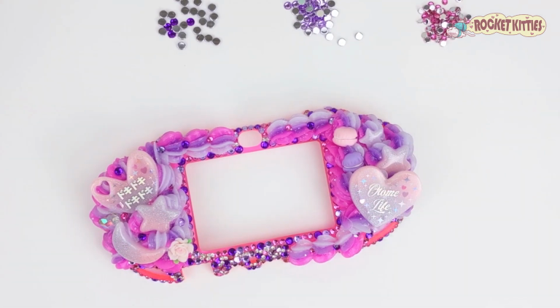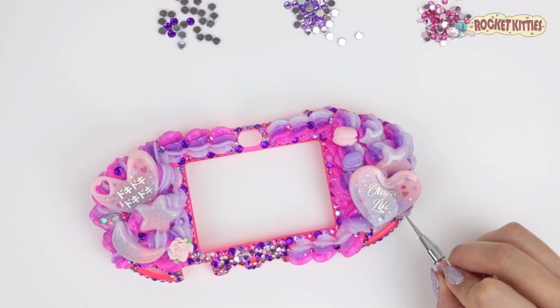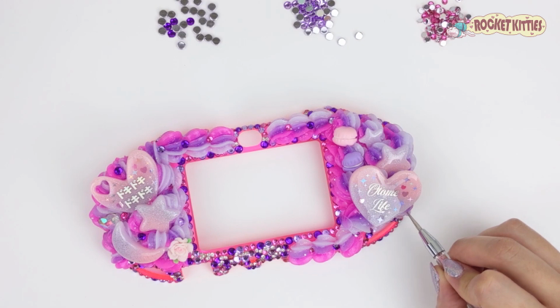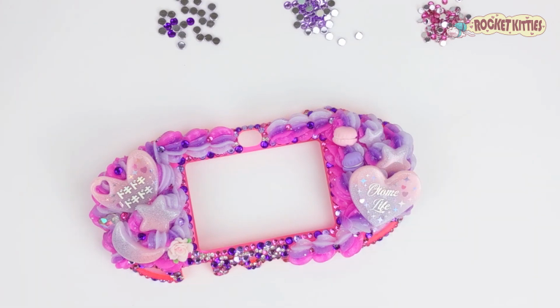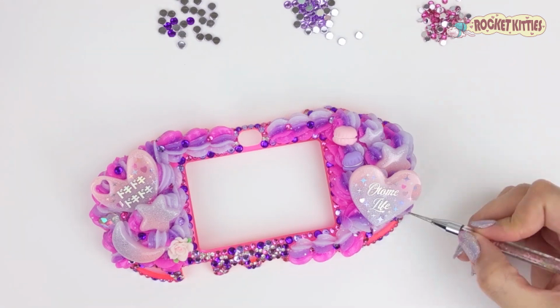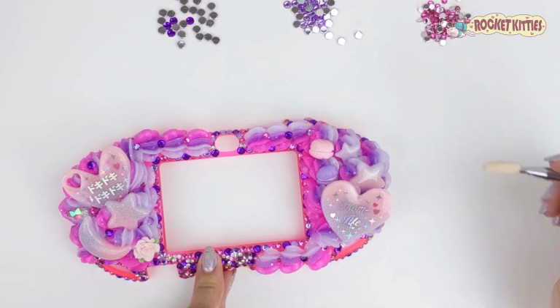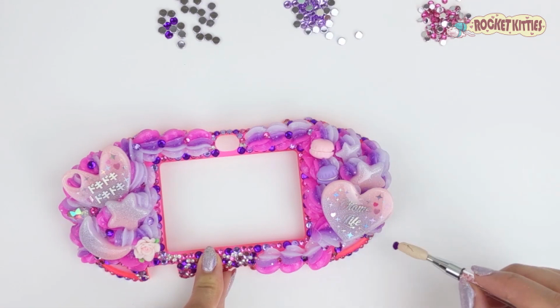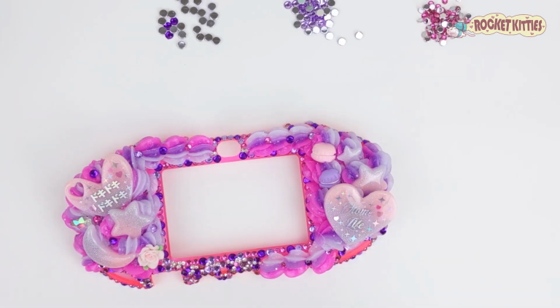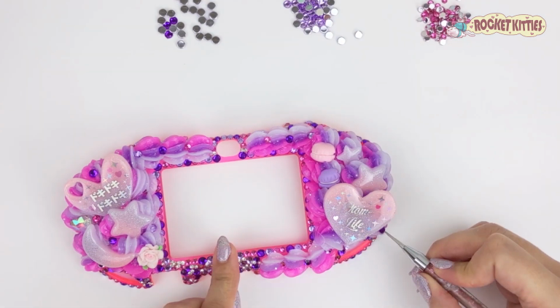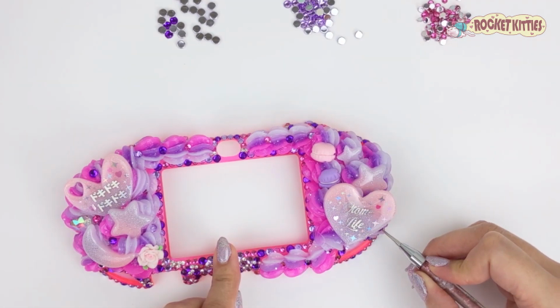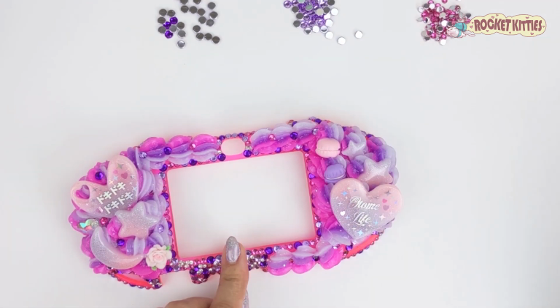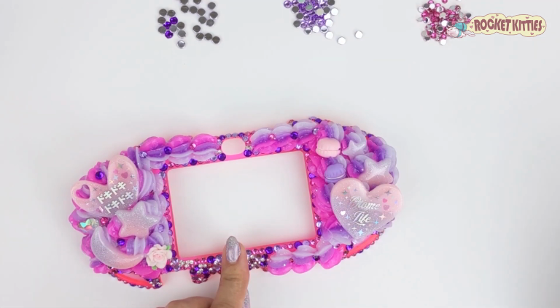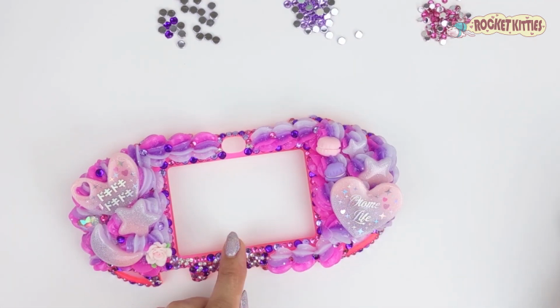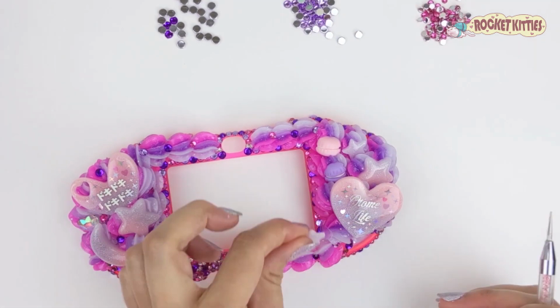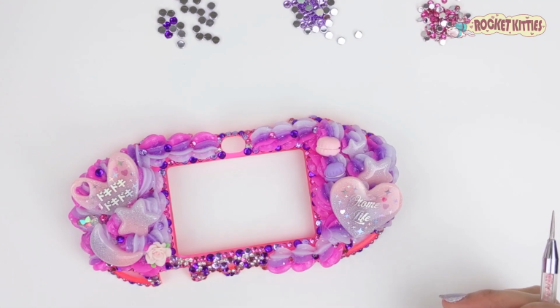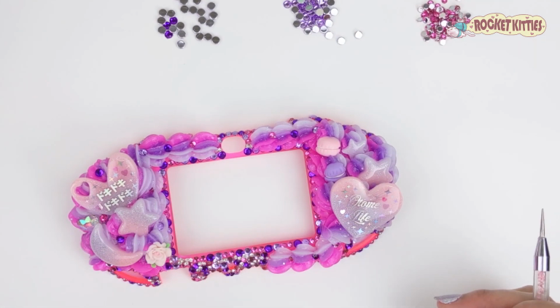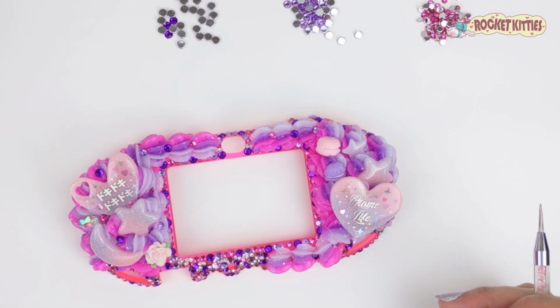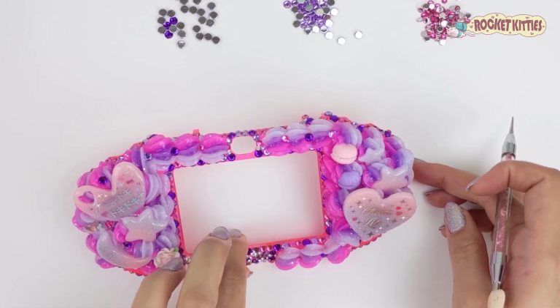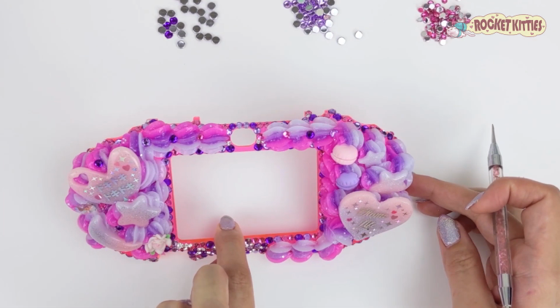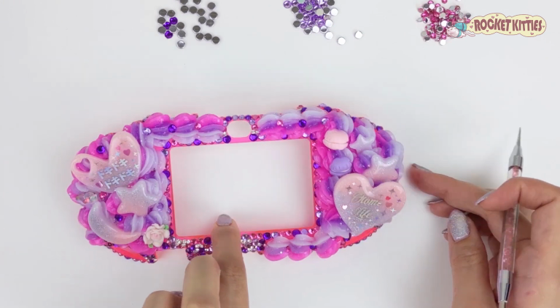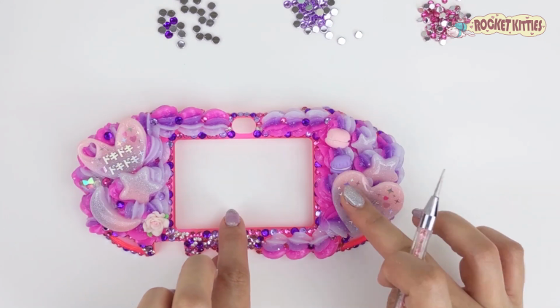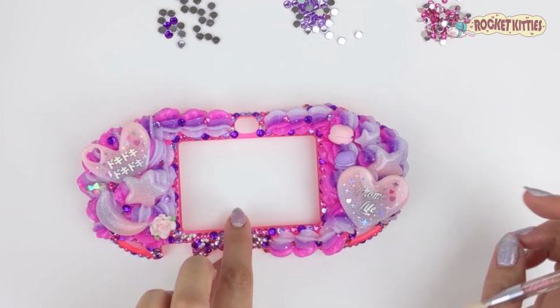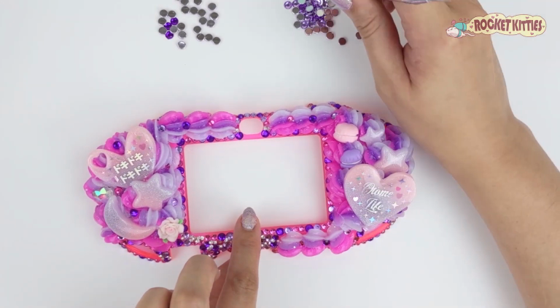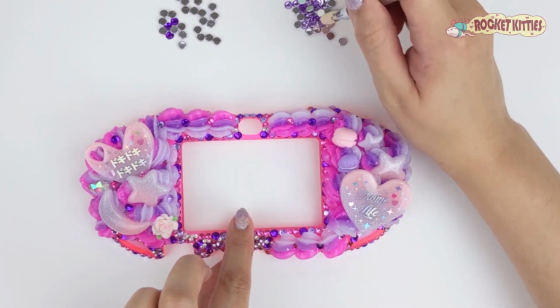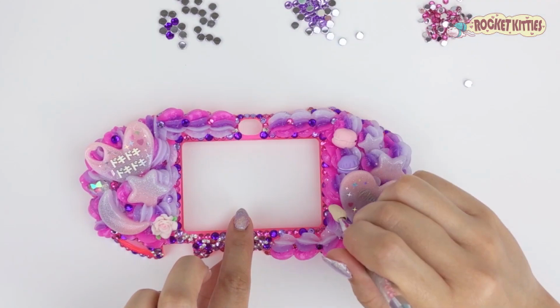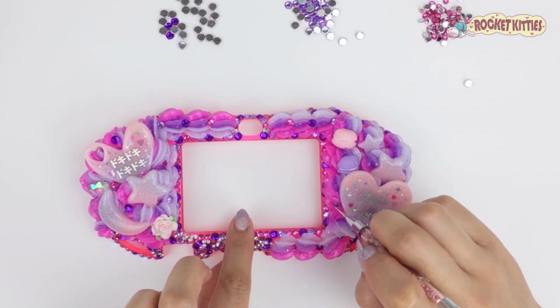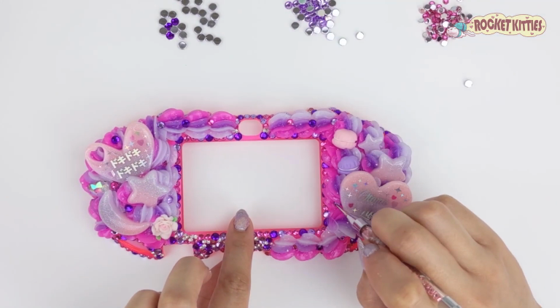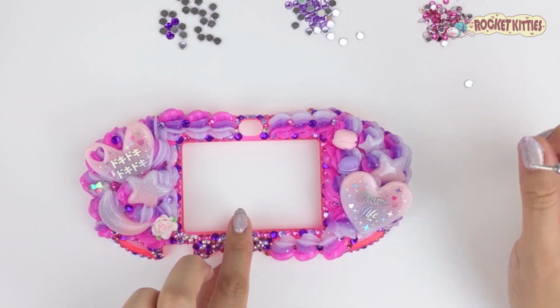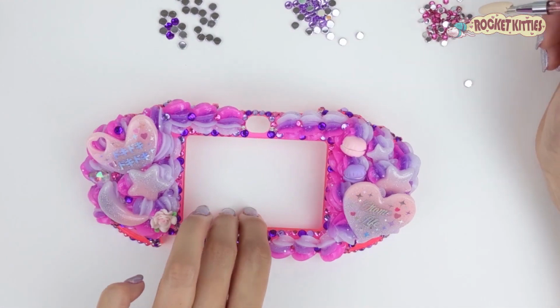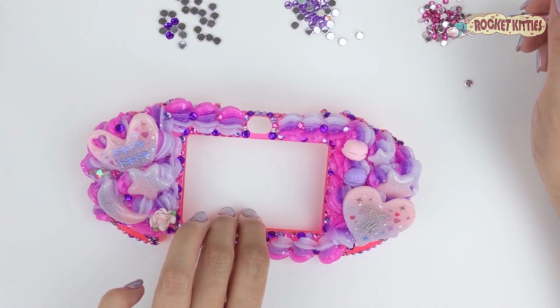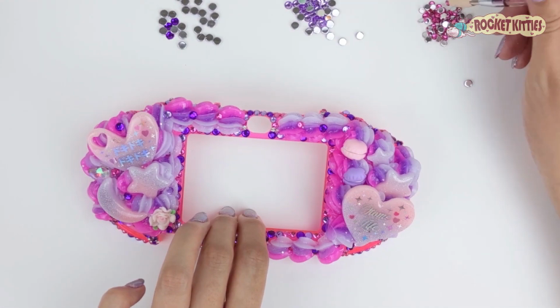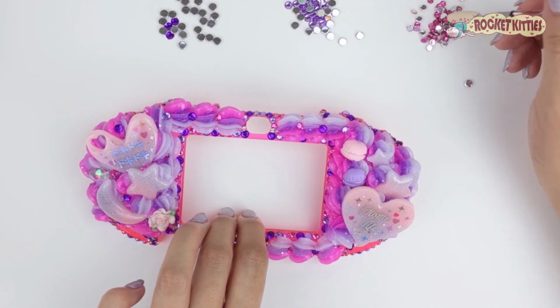On this side I added another heart capuchon, and in that capuchon it says 'otome life' and has some cute little glitter accents in there.